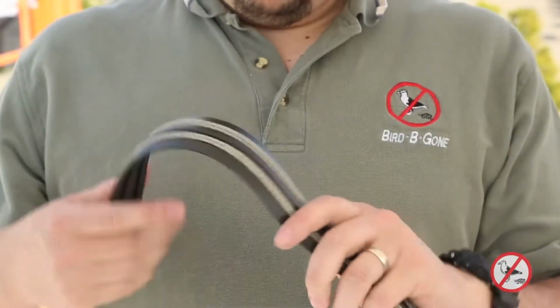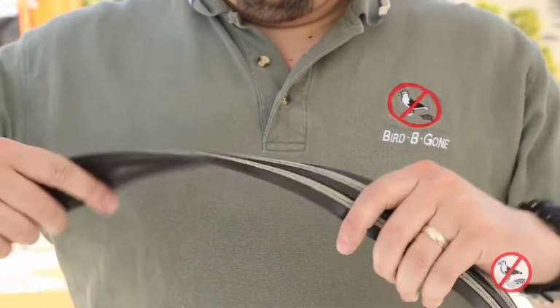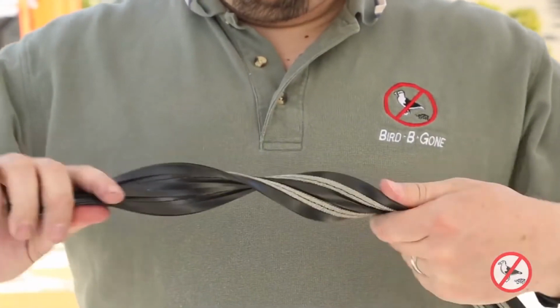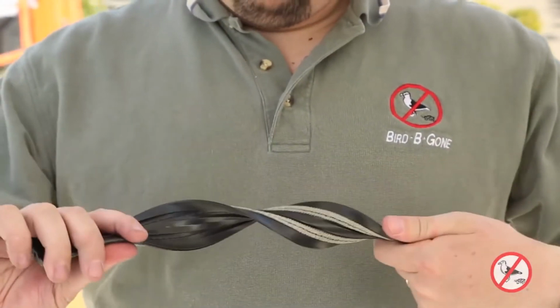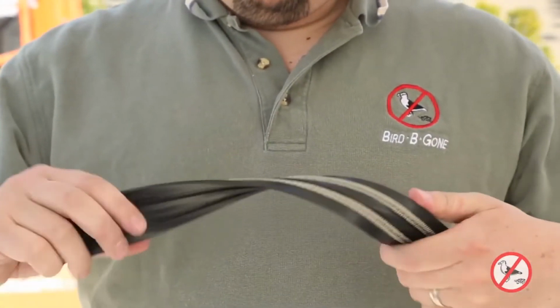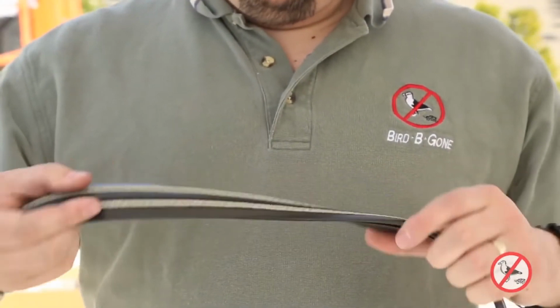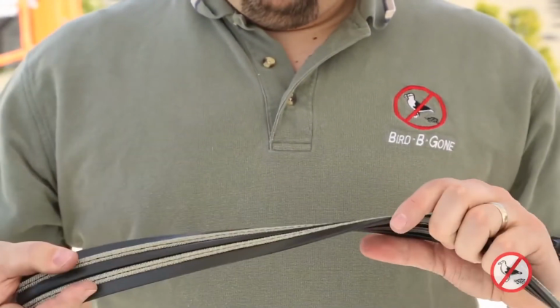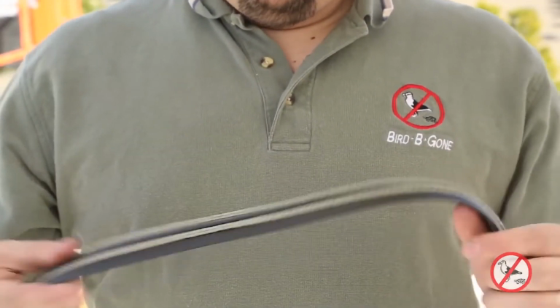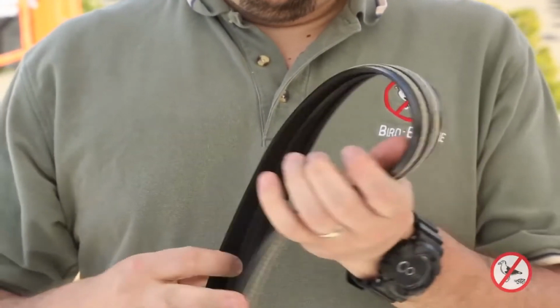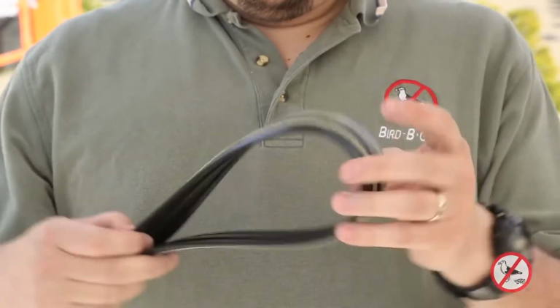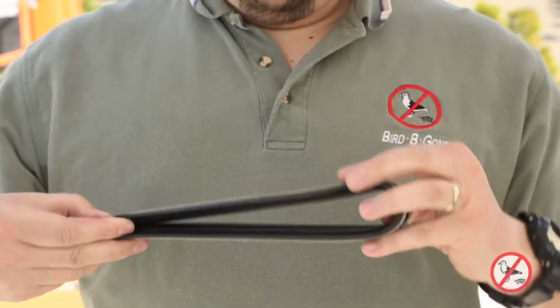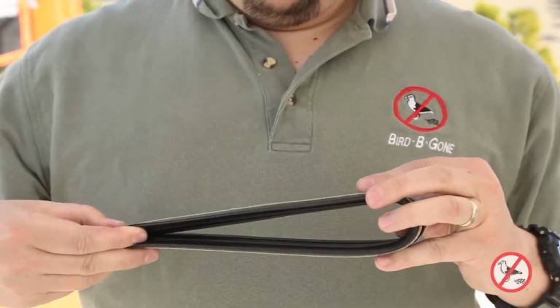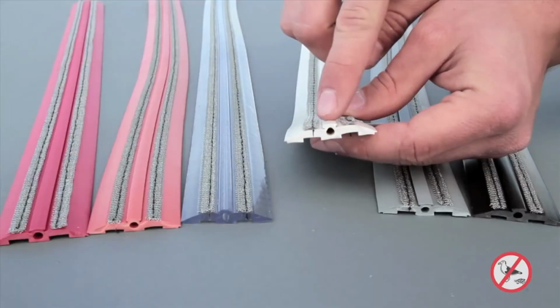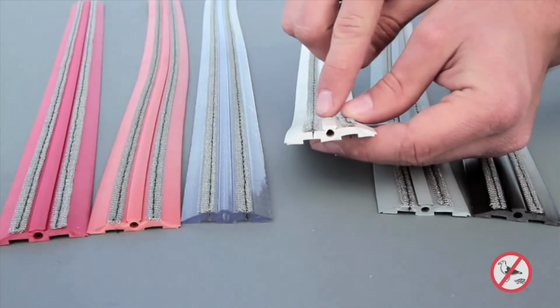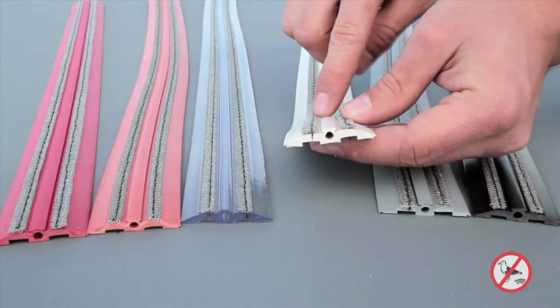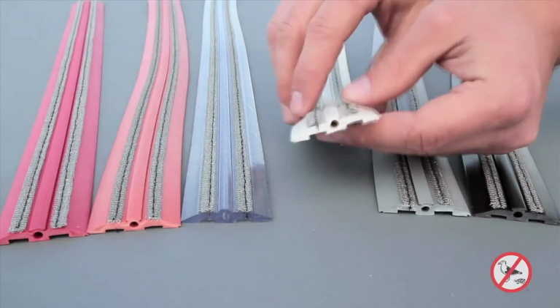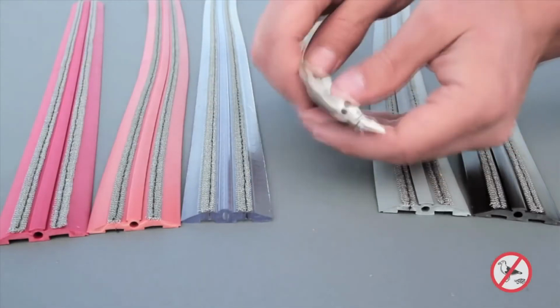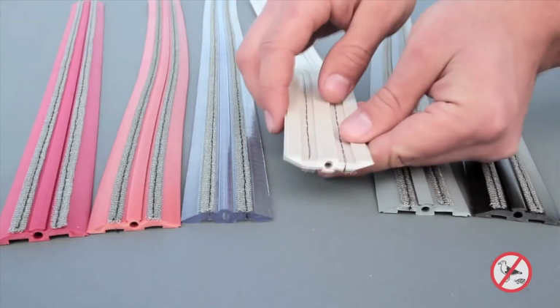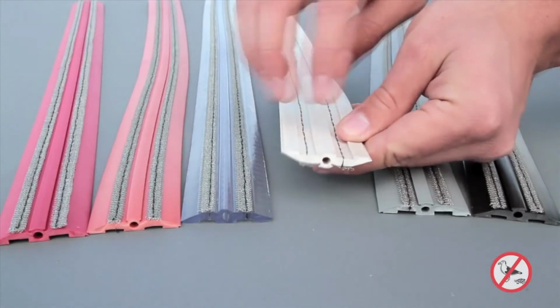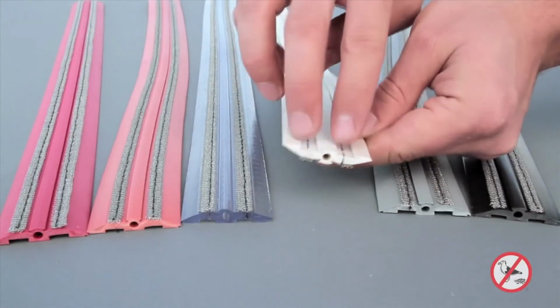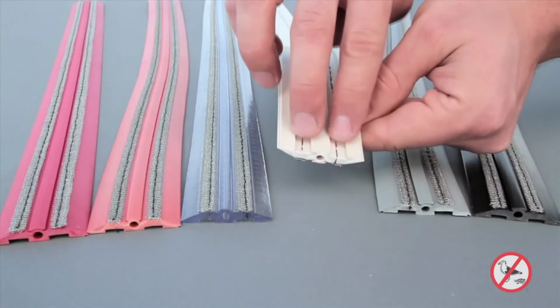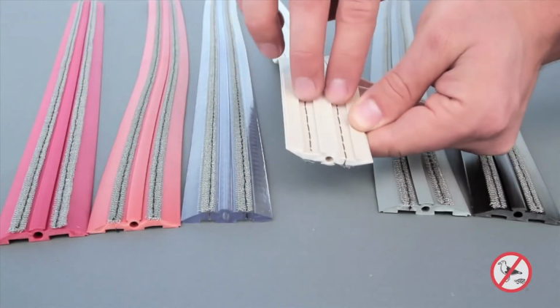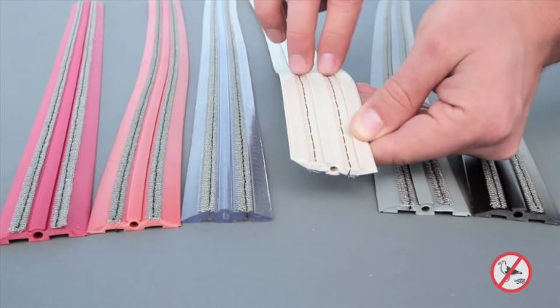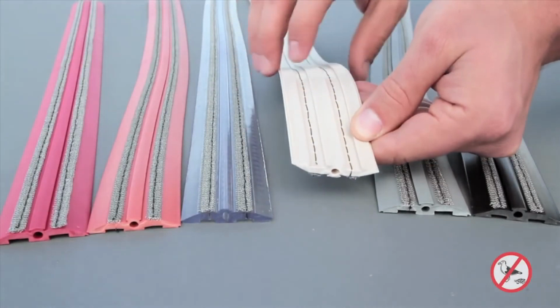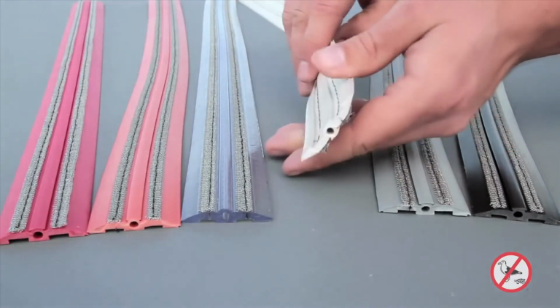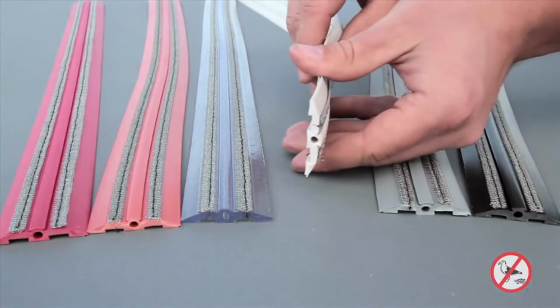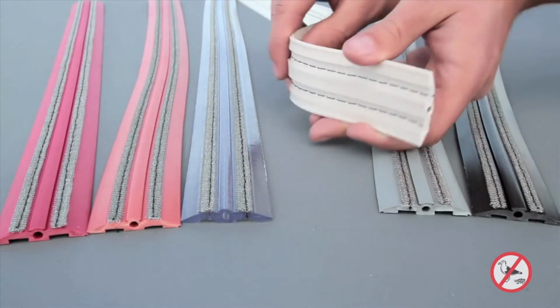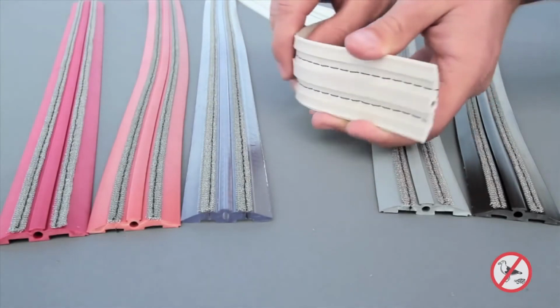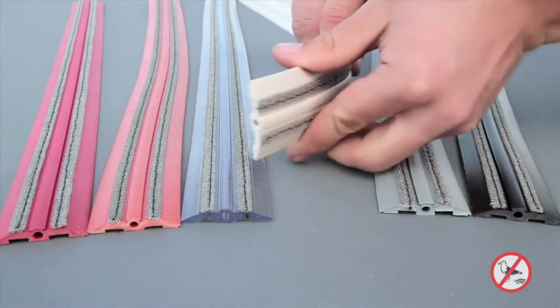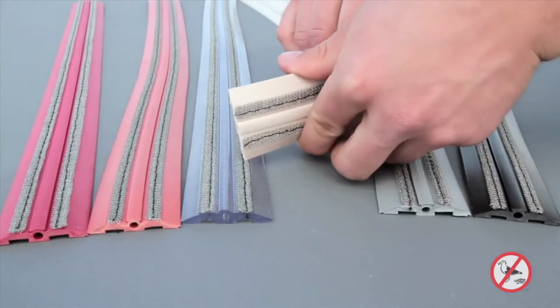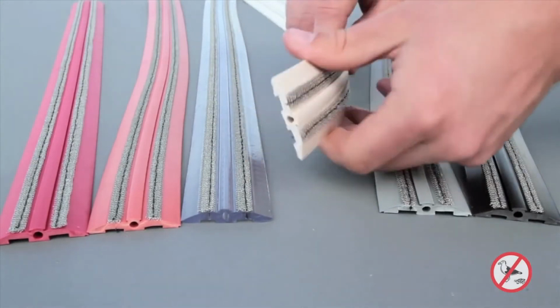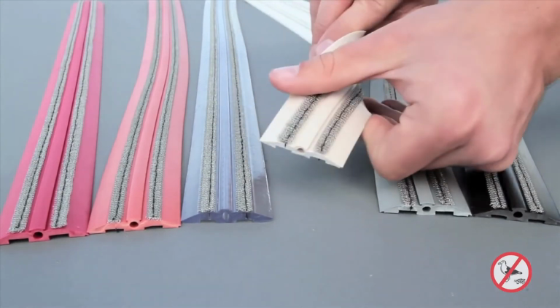Bird Jolt Flat Track is the only electric track bird deterrent system with patented anti-arcing and glue trough designs, making it the safest and most effective electric track available.